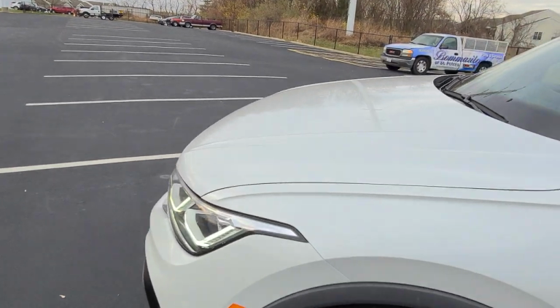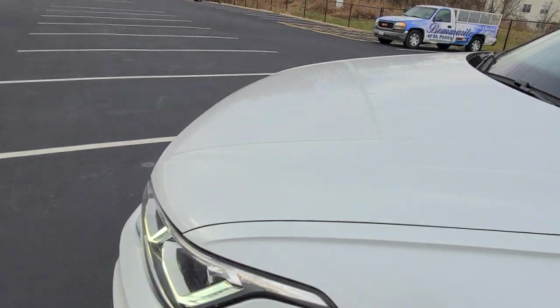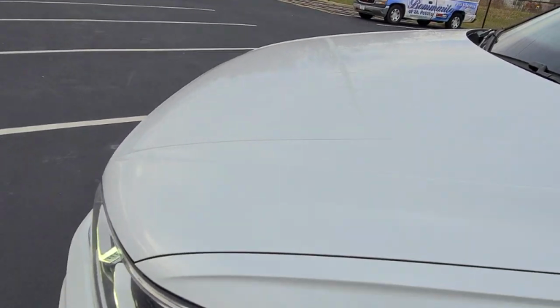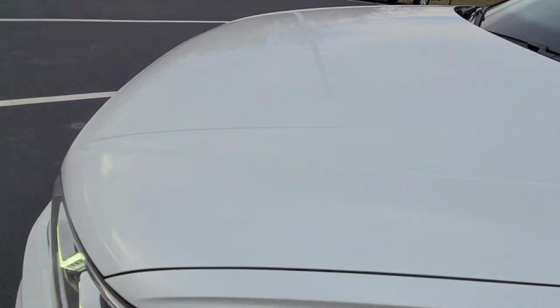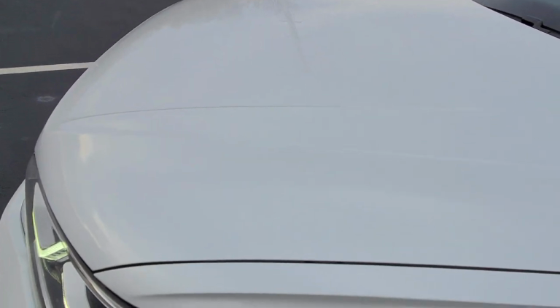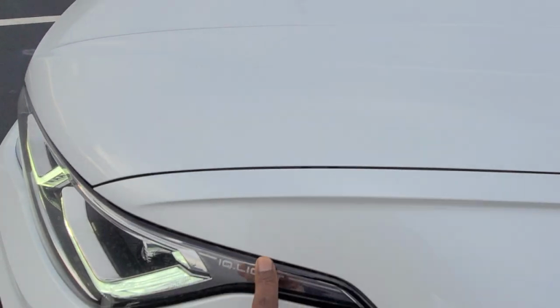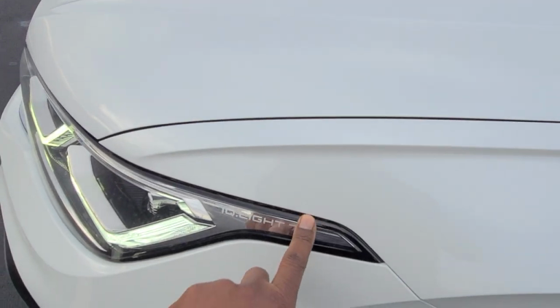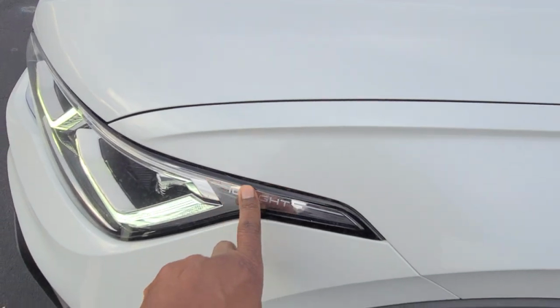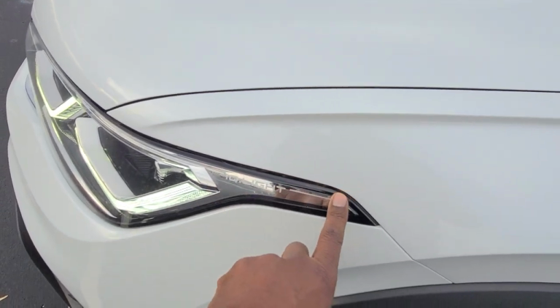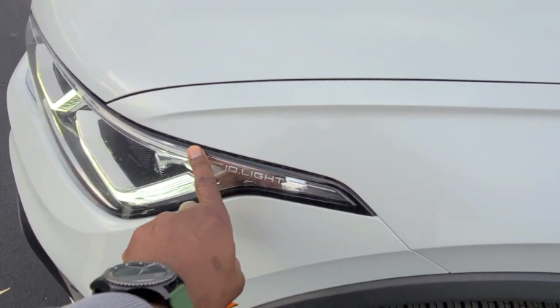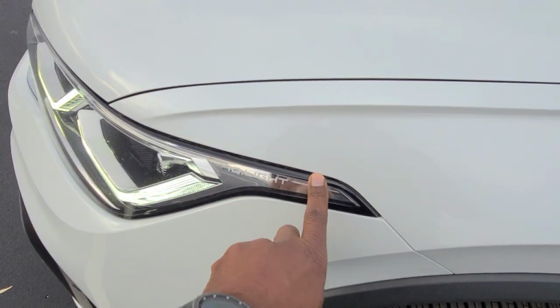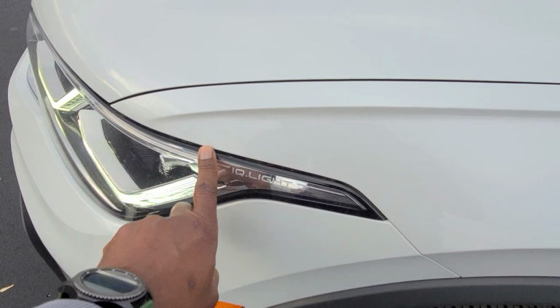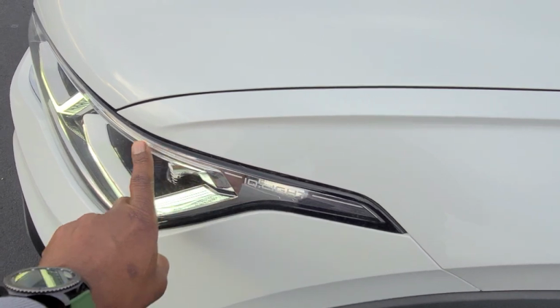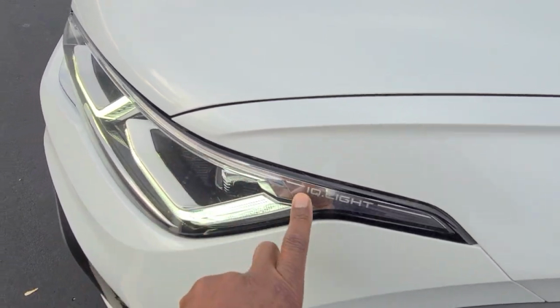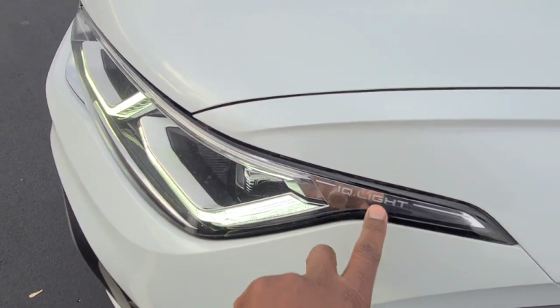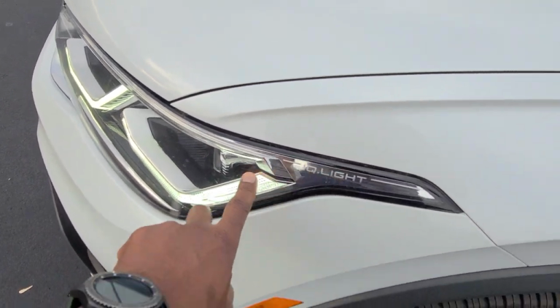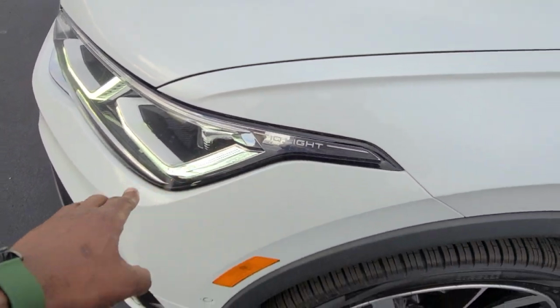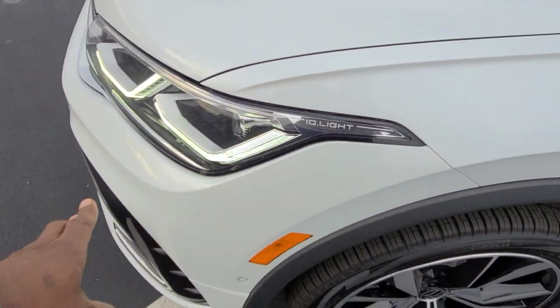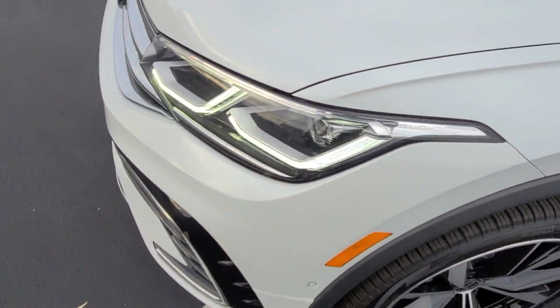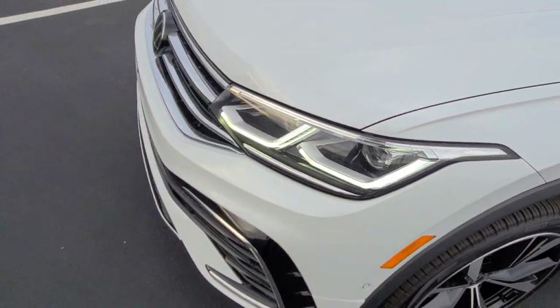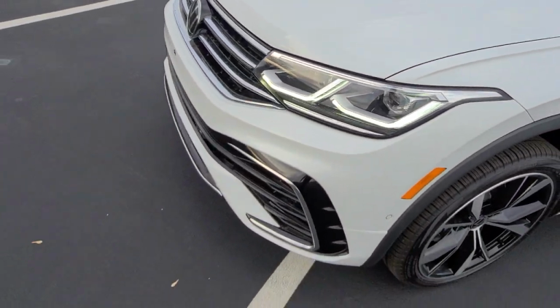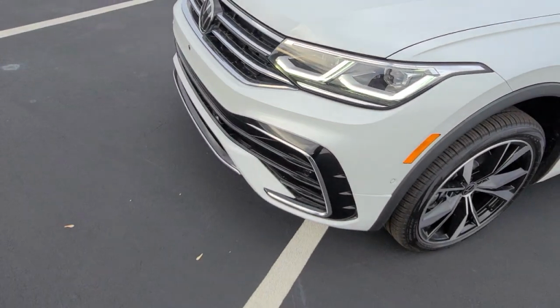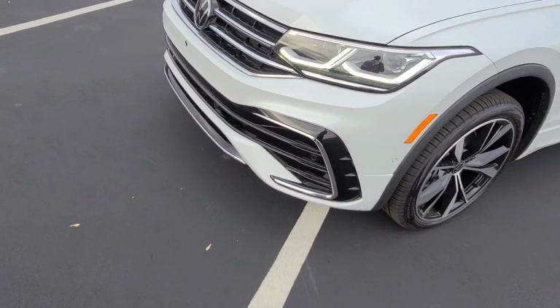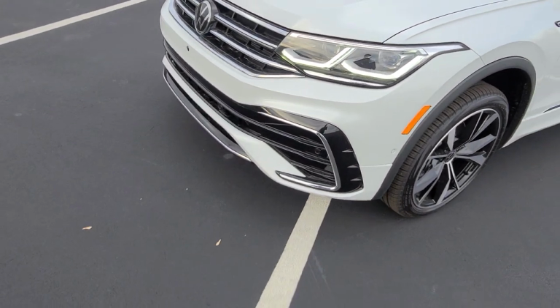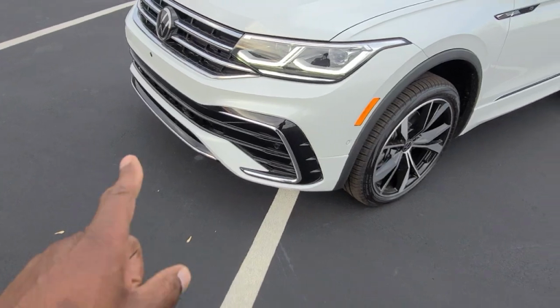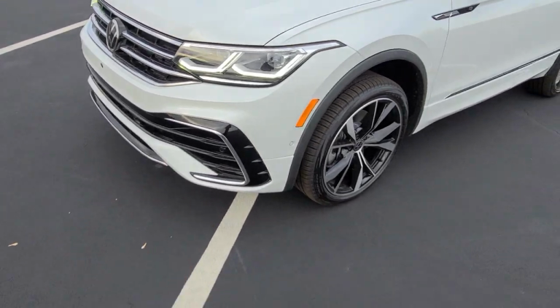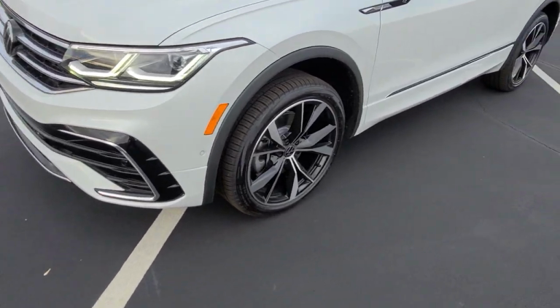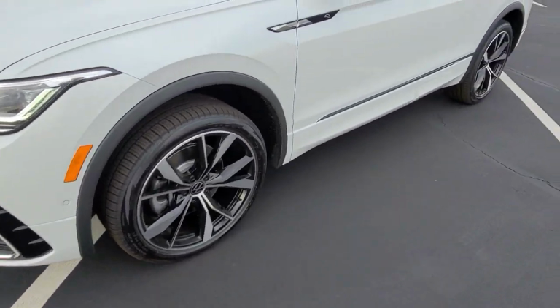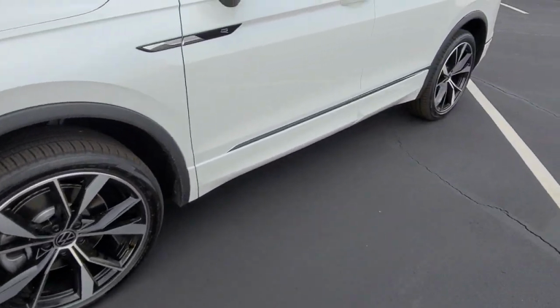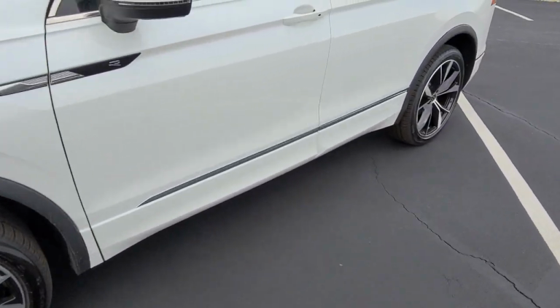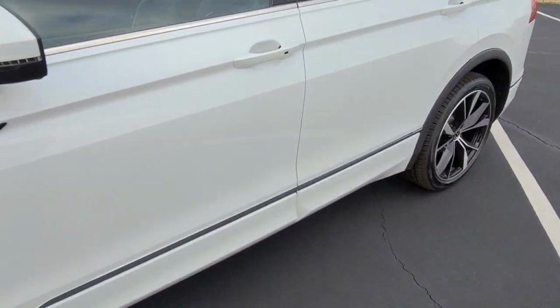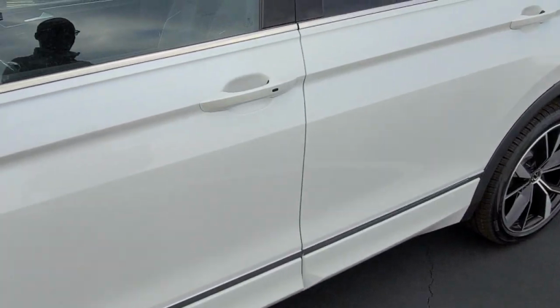They've done something similar to what's on the GTI — this little corner detail right here and the IQ light. These have adaptive front steering and park sensors on the front as well.